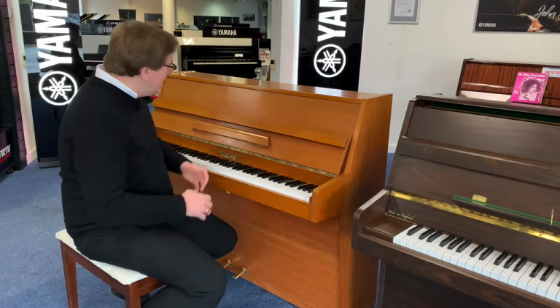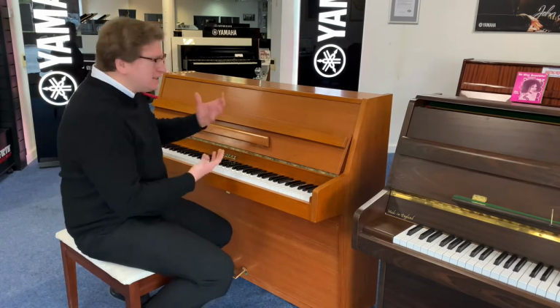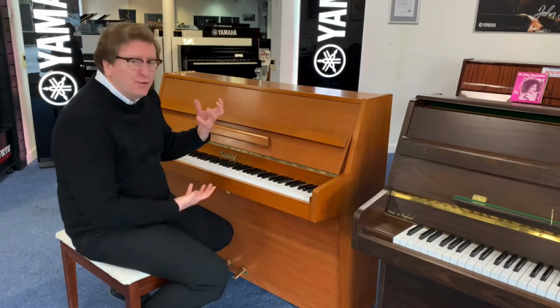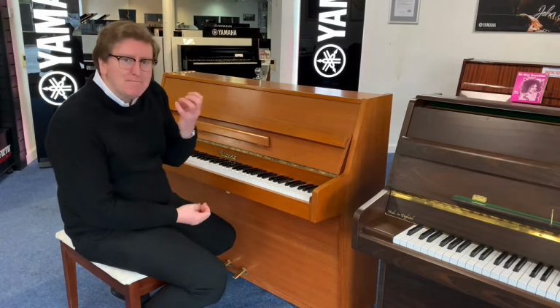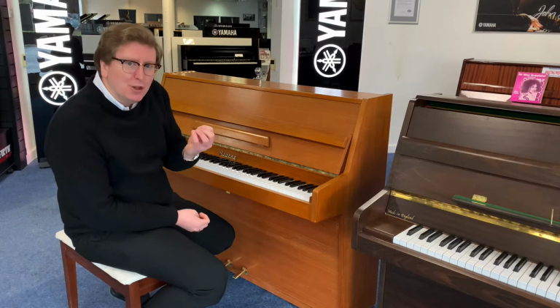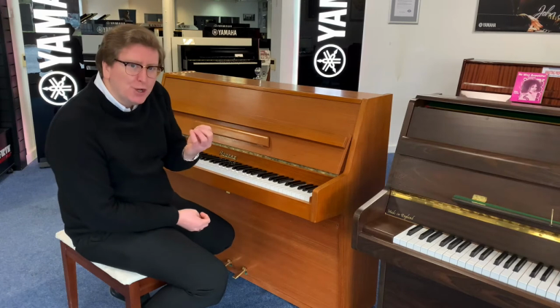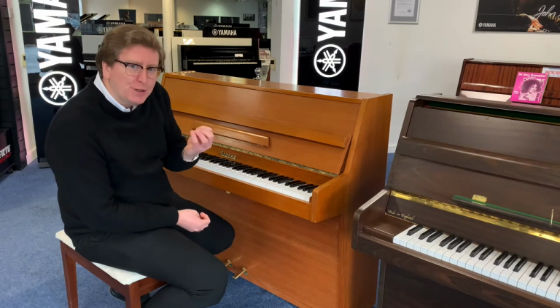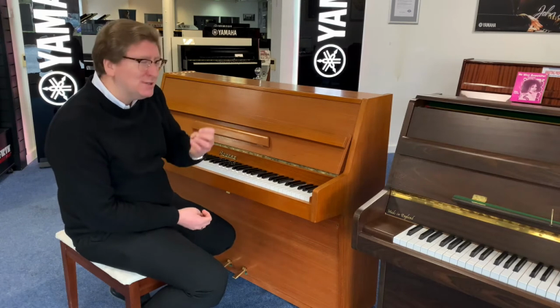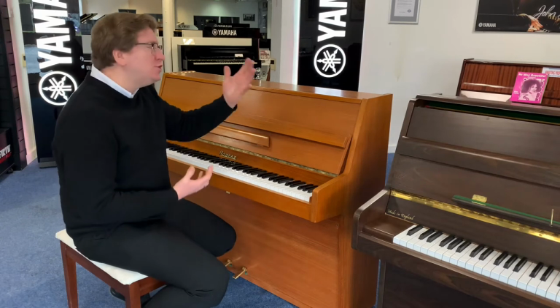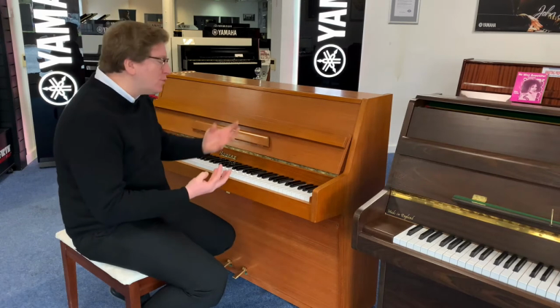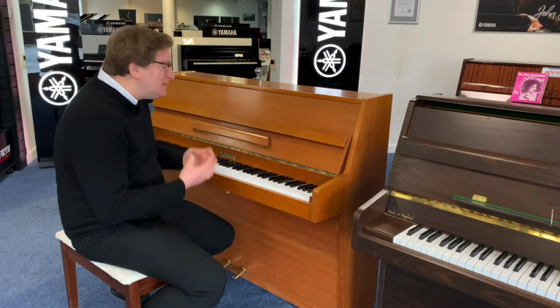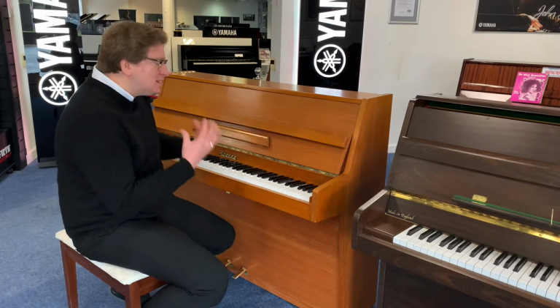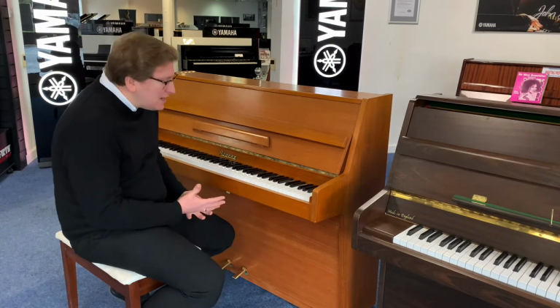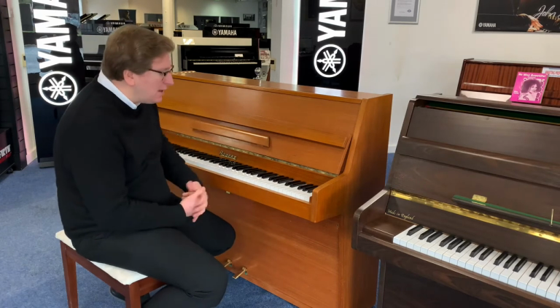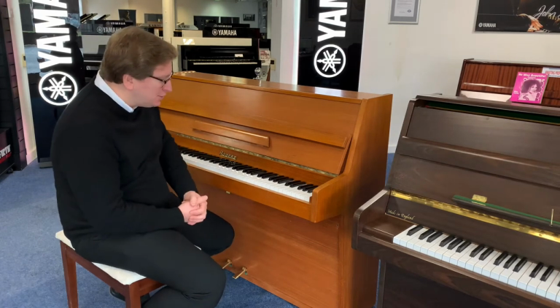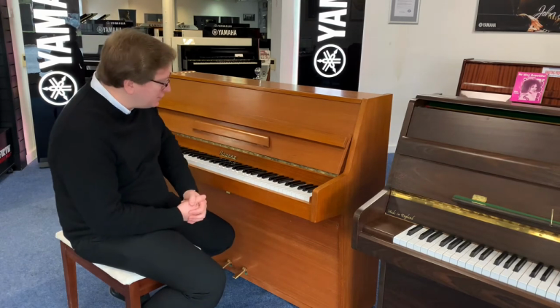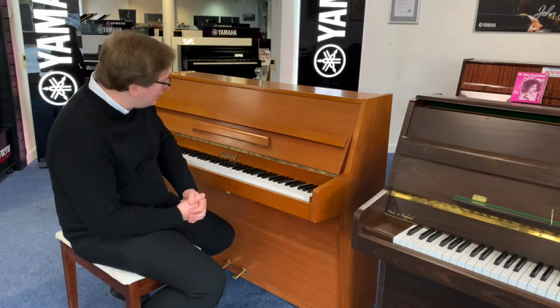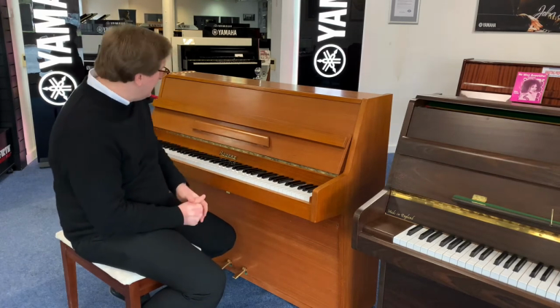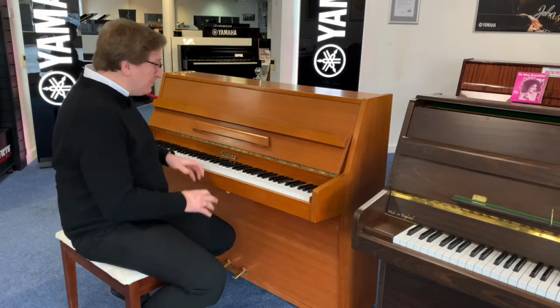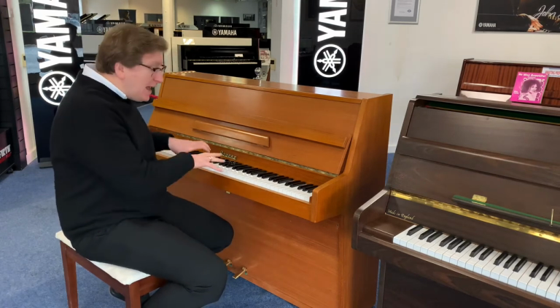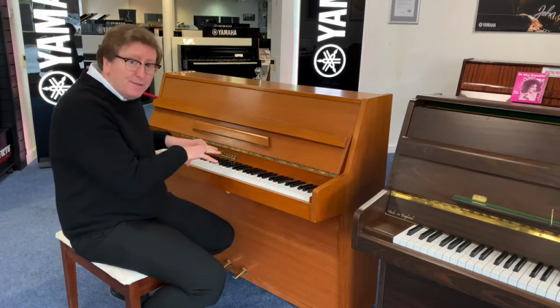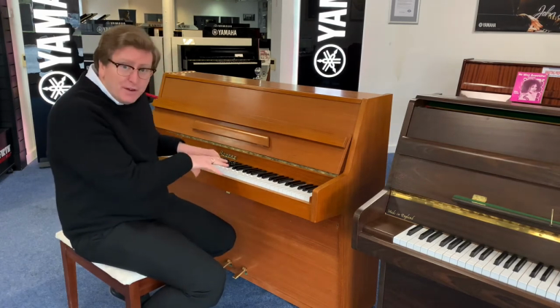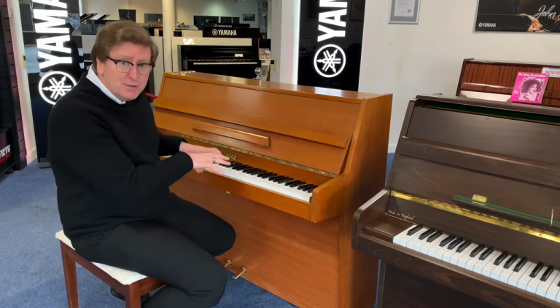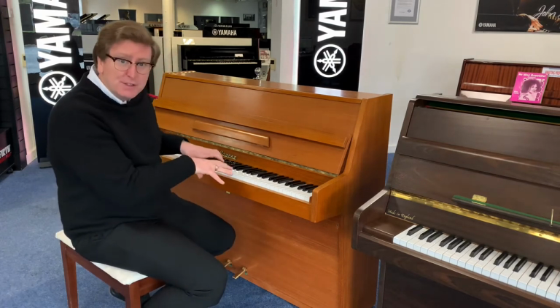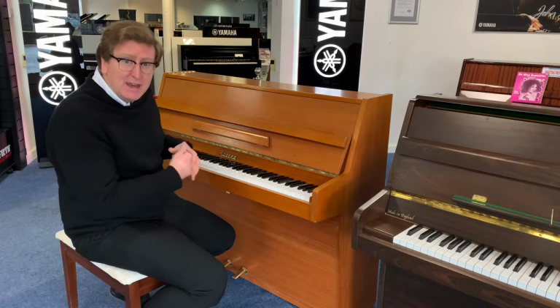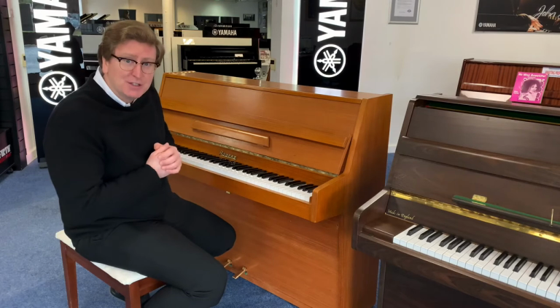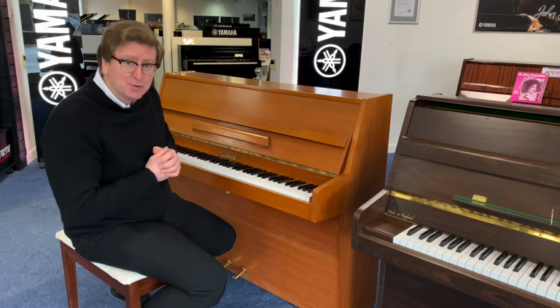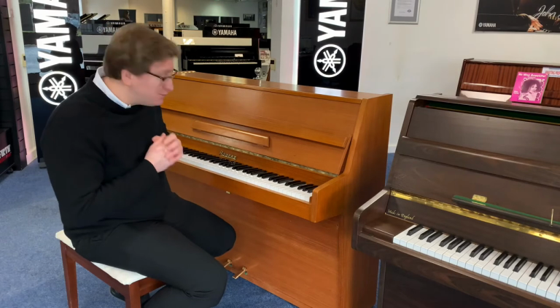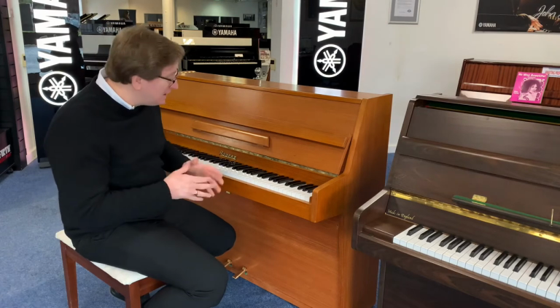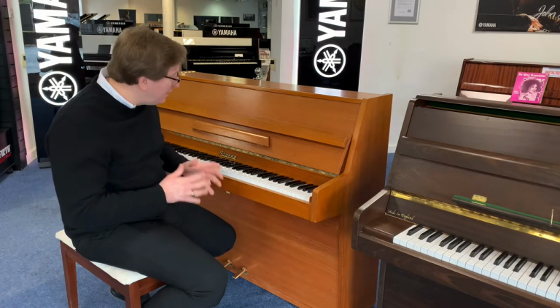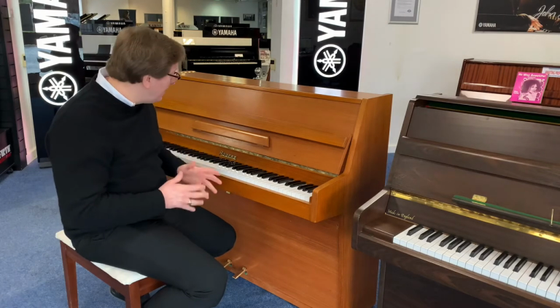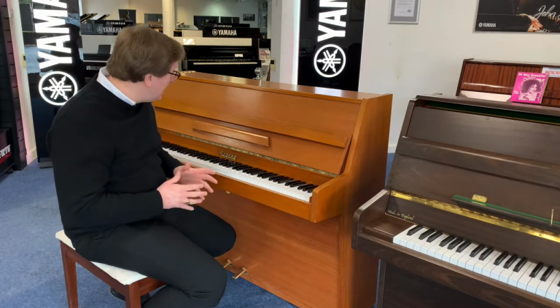It has a lovely mellow tone — it's not too bright, it is a nice mellow soft tone — and it has a very responsive key action as well. It's really very nice.